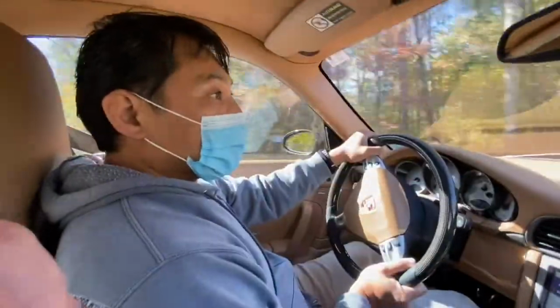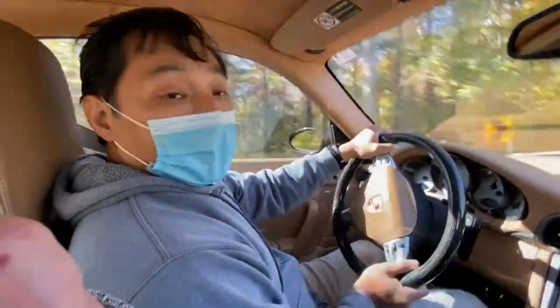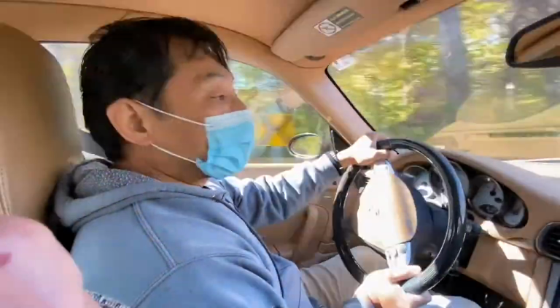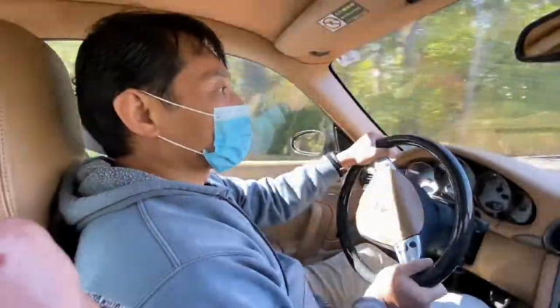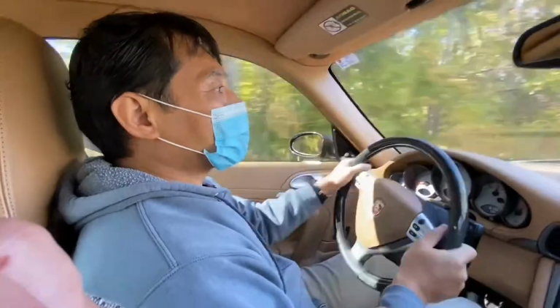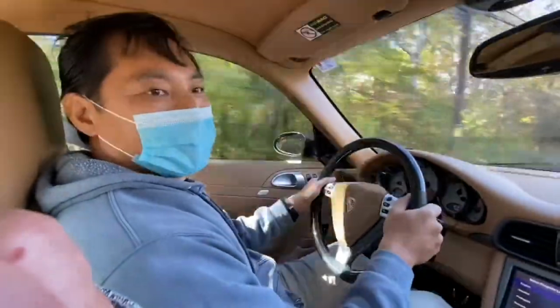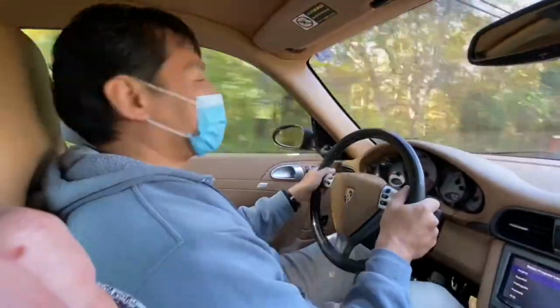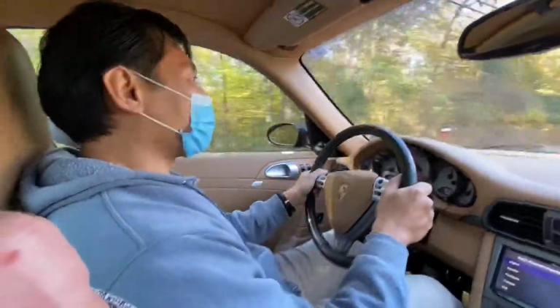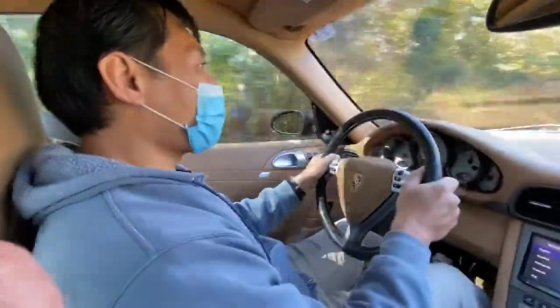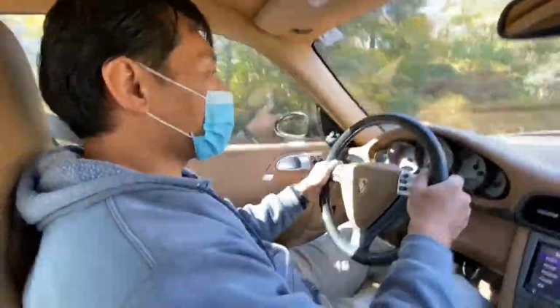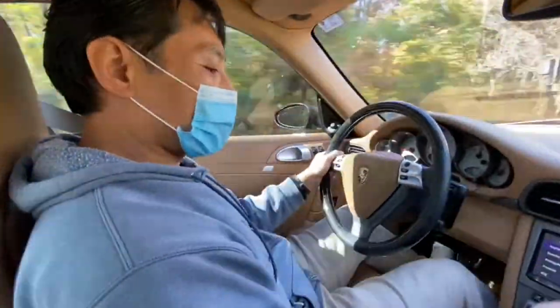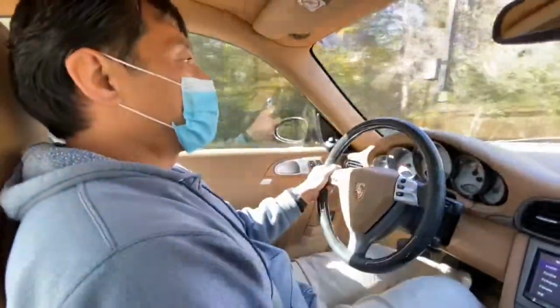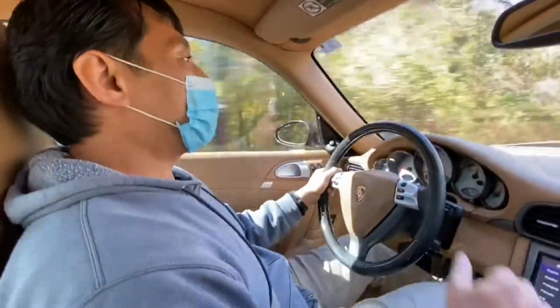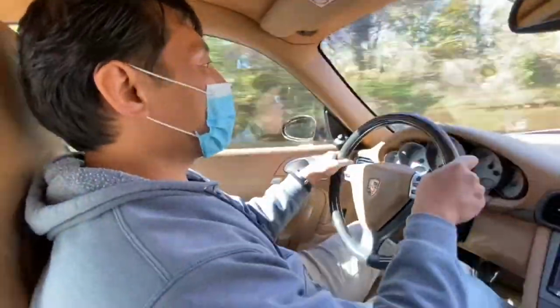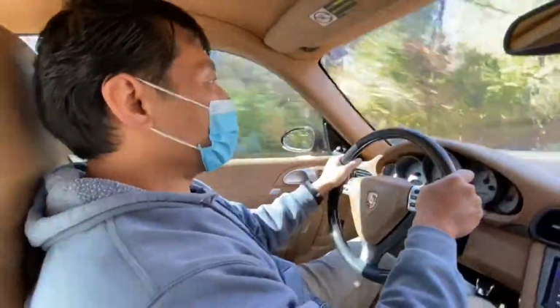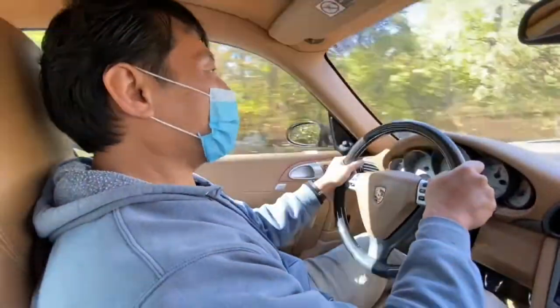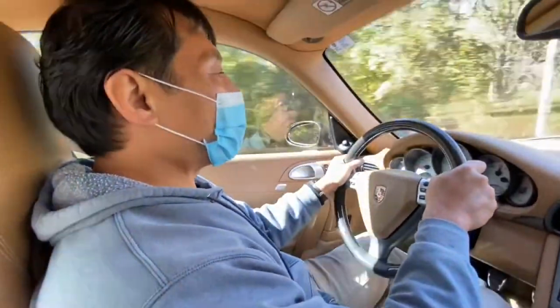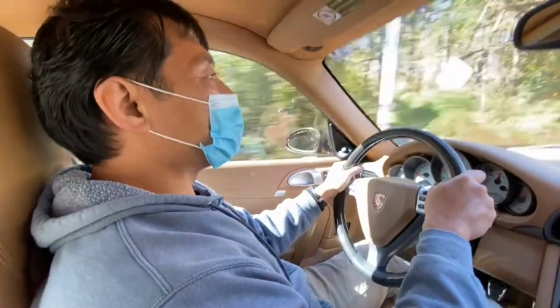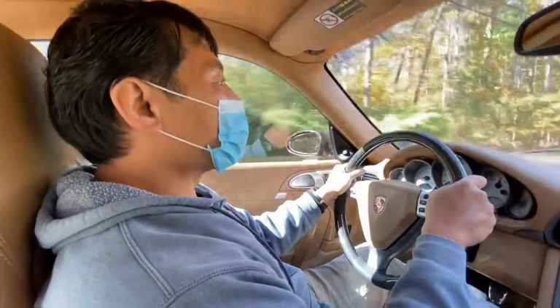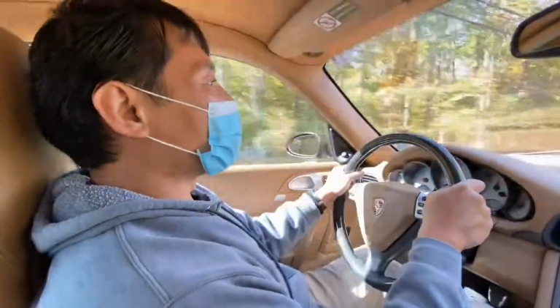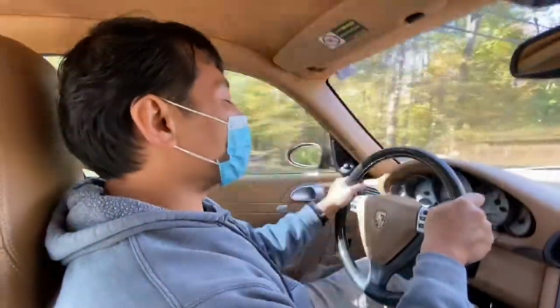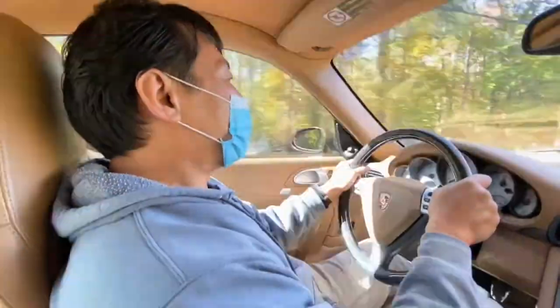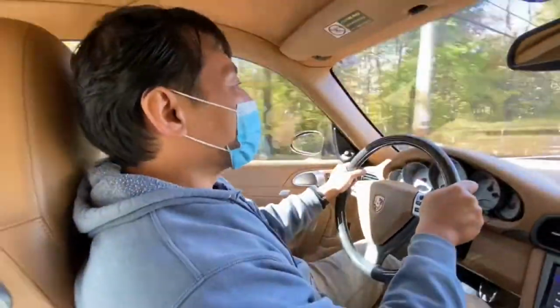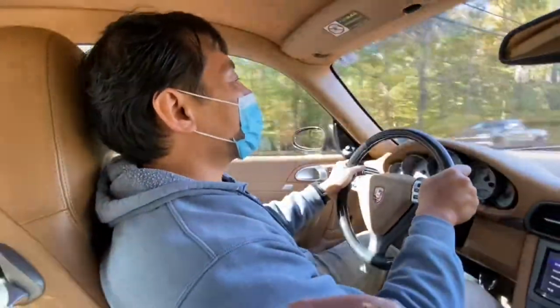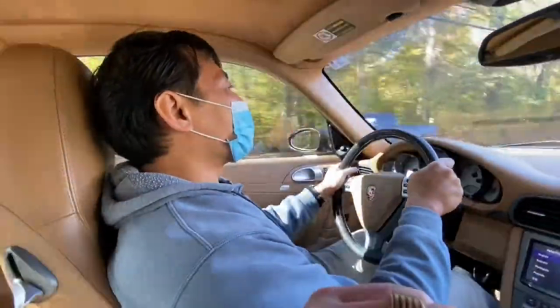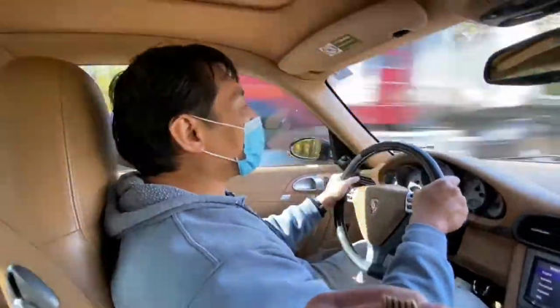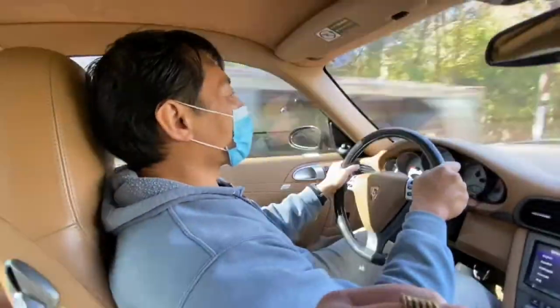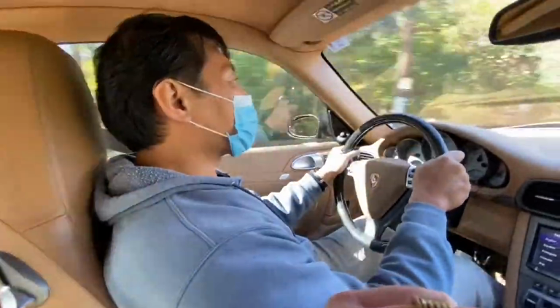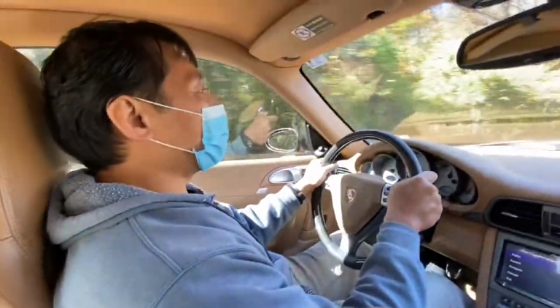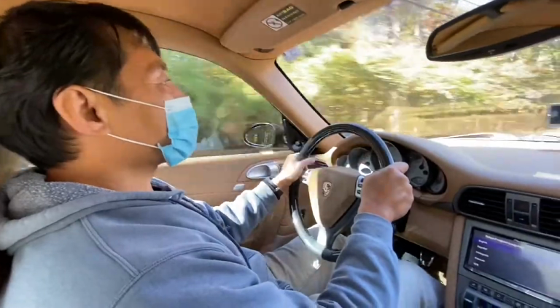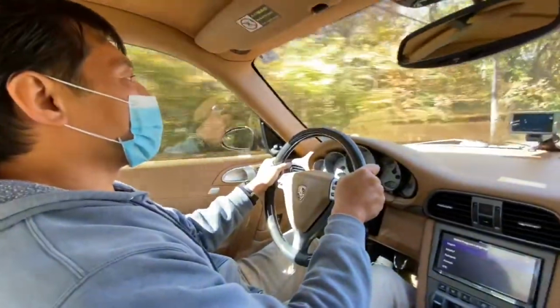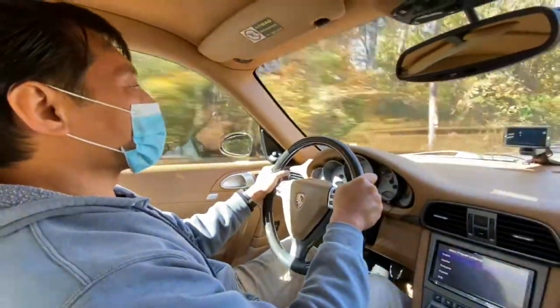Going for a final road test here before we deliver this car to the customer. Trying out our new NYC file for normal mode. This is one of the bumpier roads around here, so I'm going to give this a try.